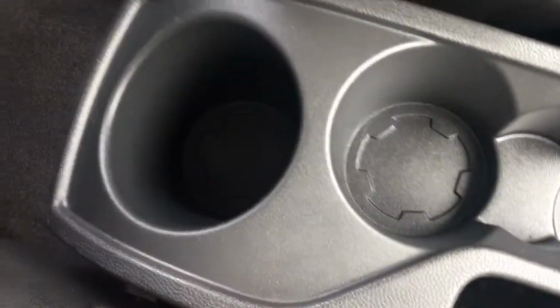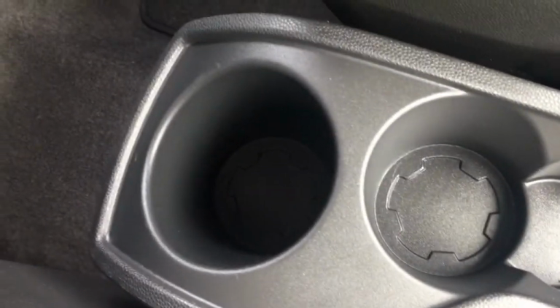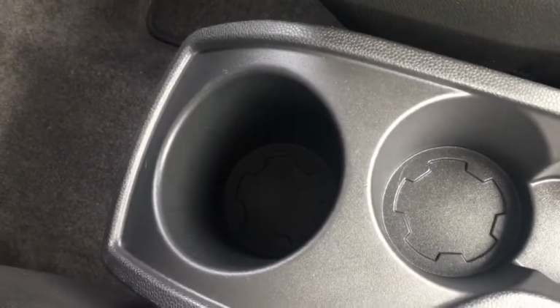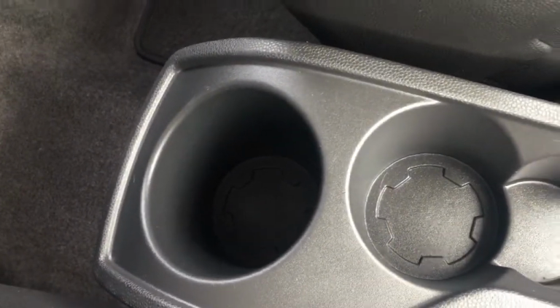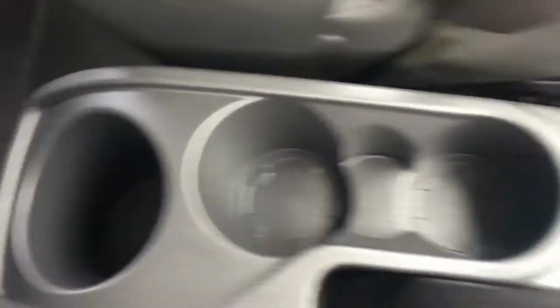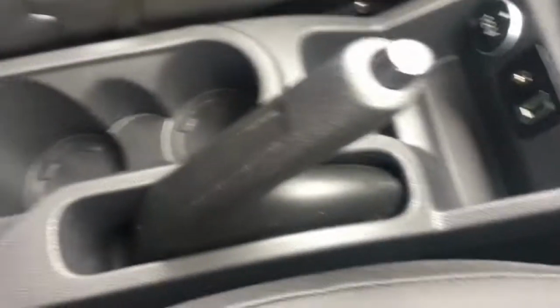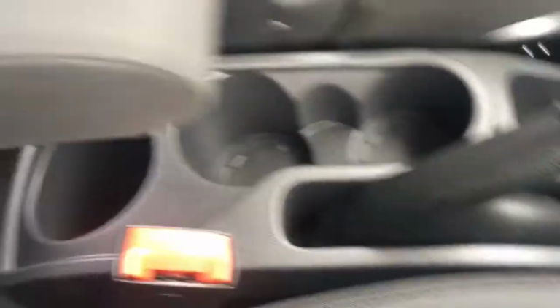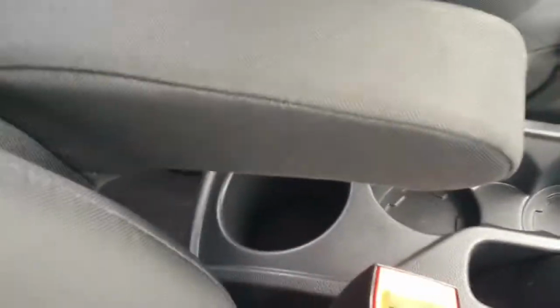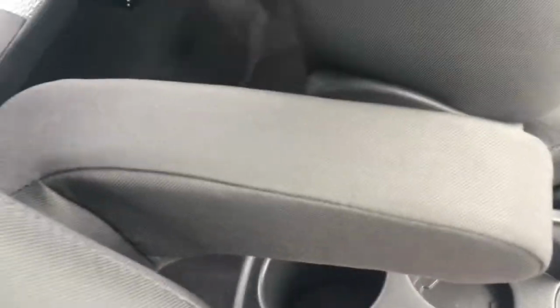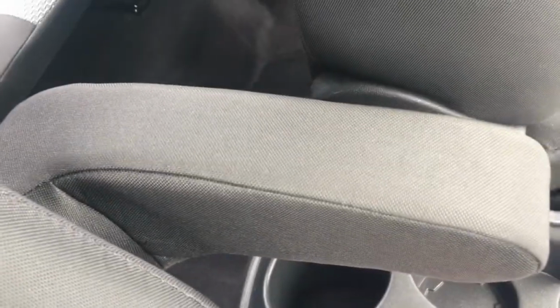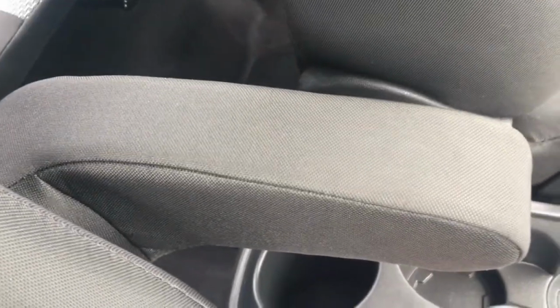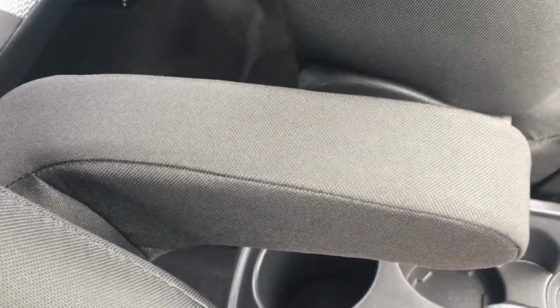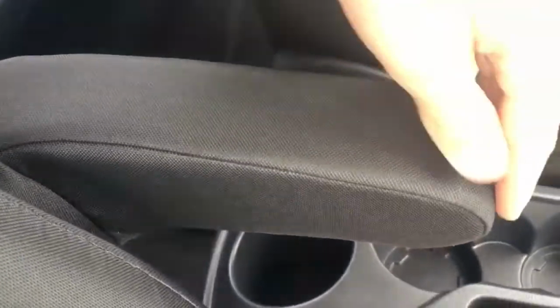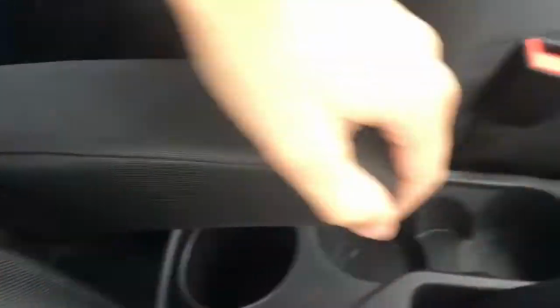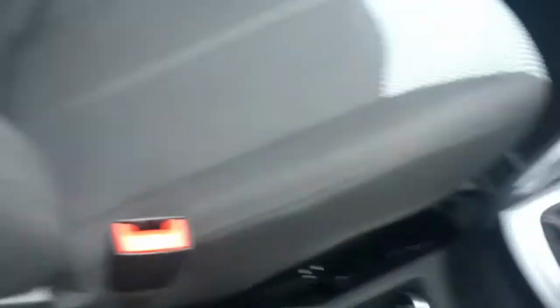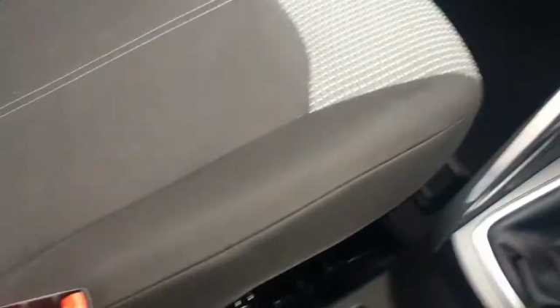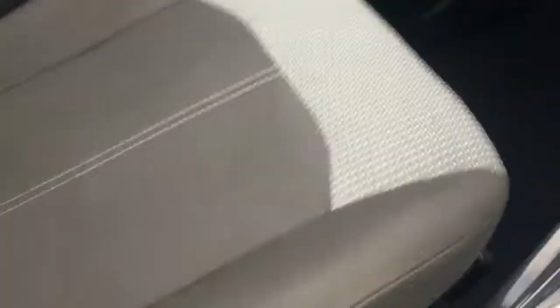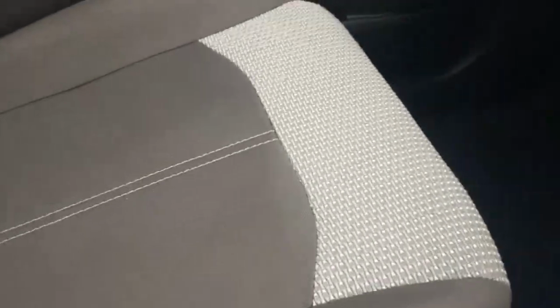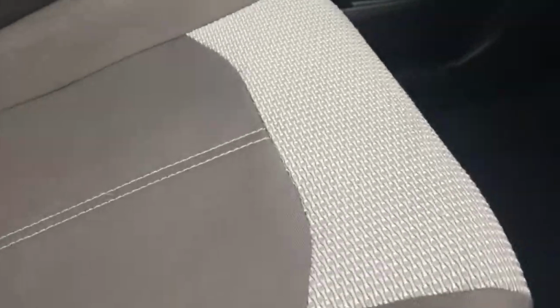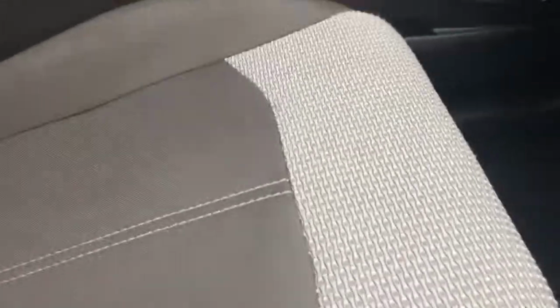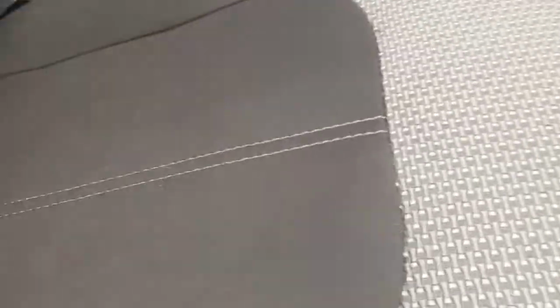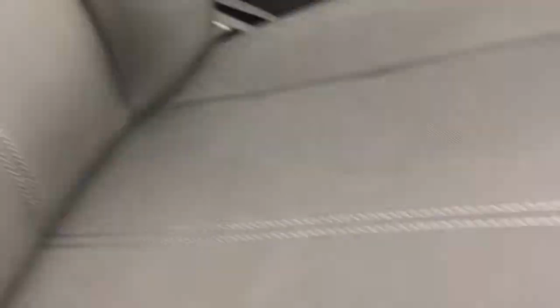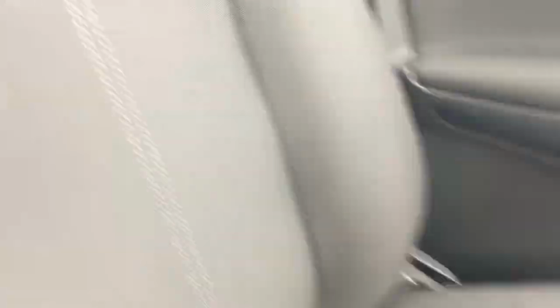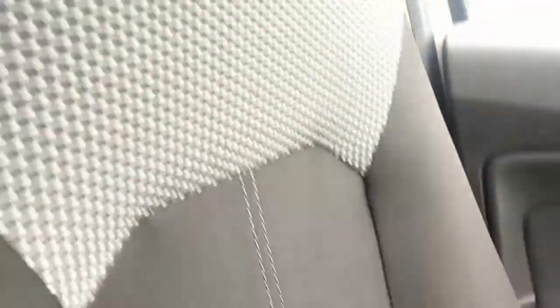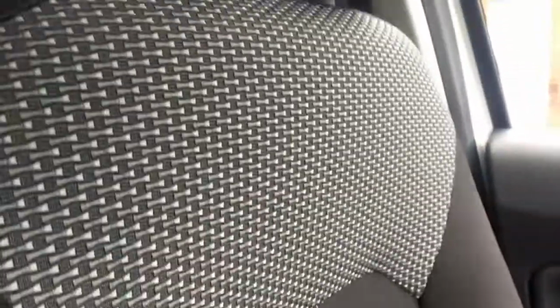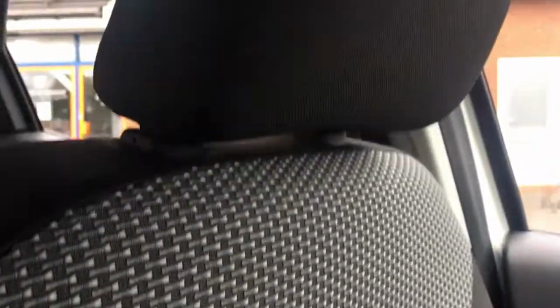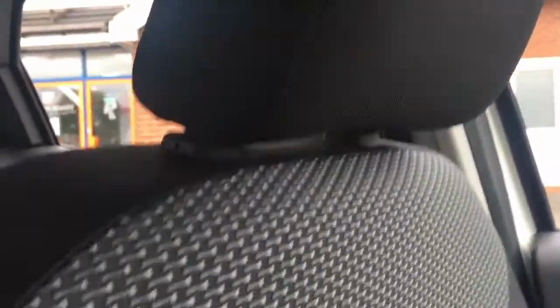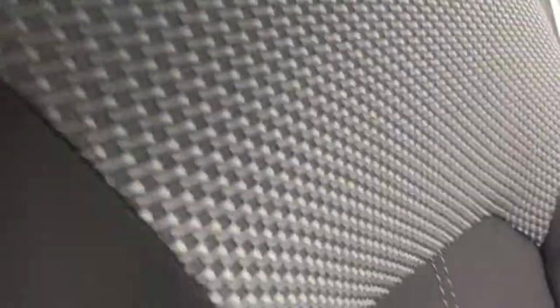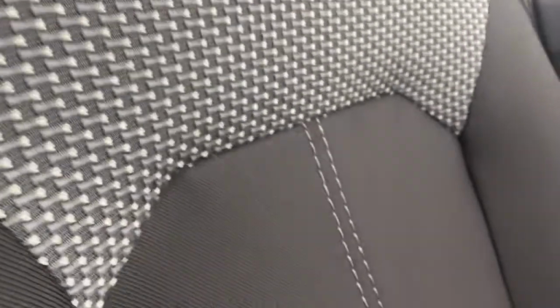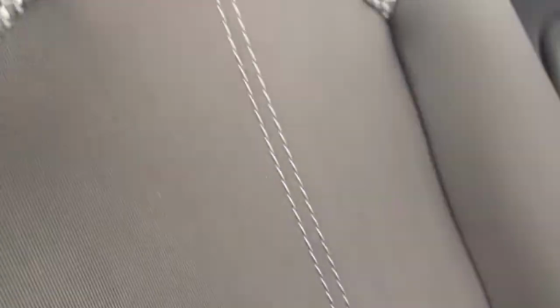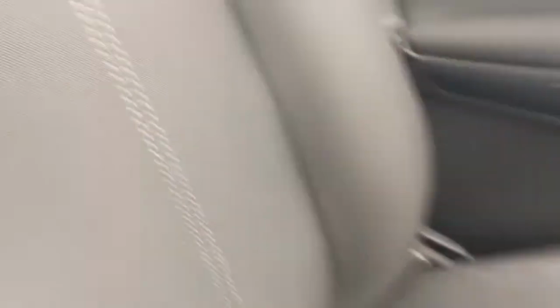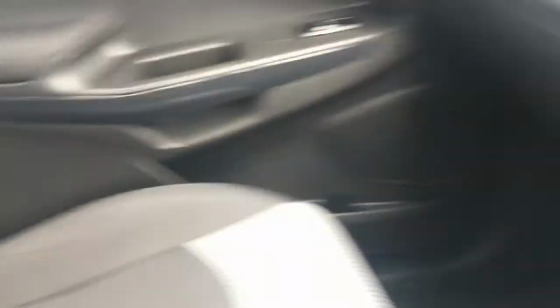There are a couple of cup holders here, which are always useful, and a cup holder for the back seat passengers as well. The driver gets an armrest, which is a nice comfort feature. In terms of upholstery, we've got this black and grey cloth with a really cool design — the stitching is neatly presented and it's really comfortable.